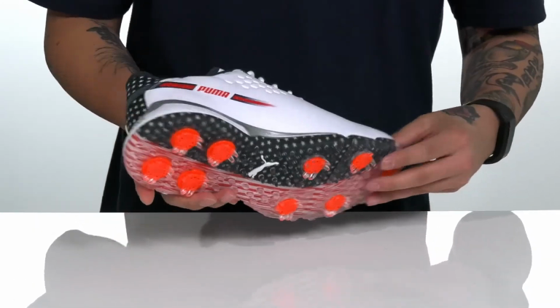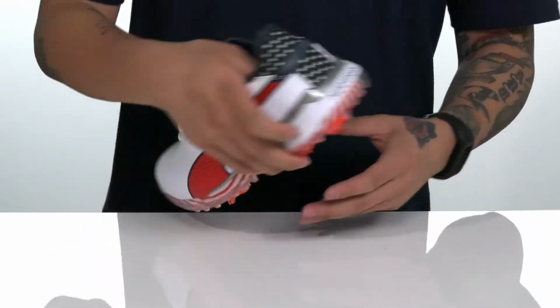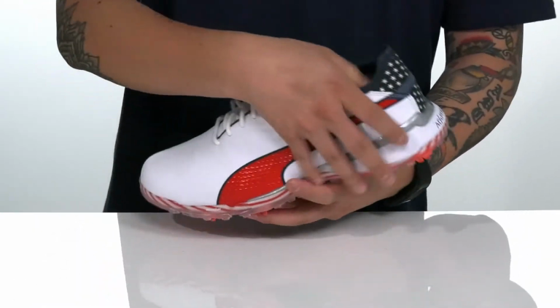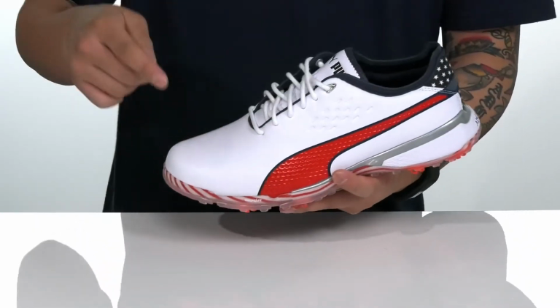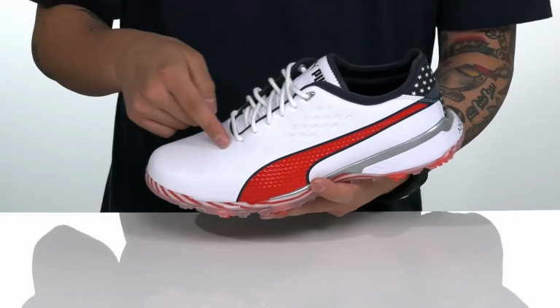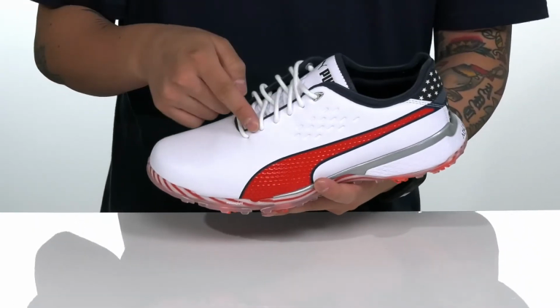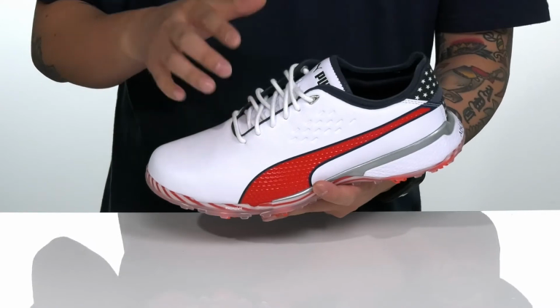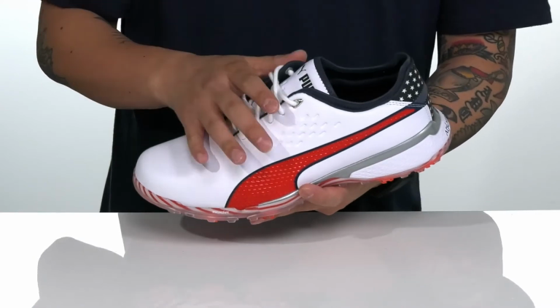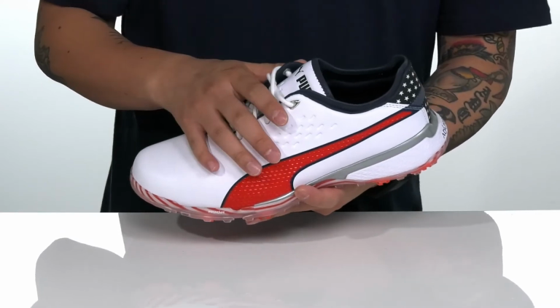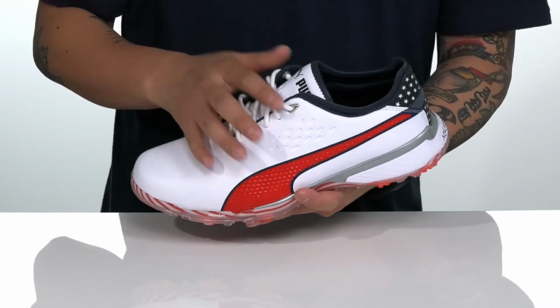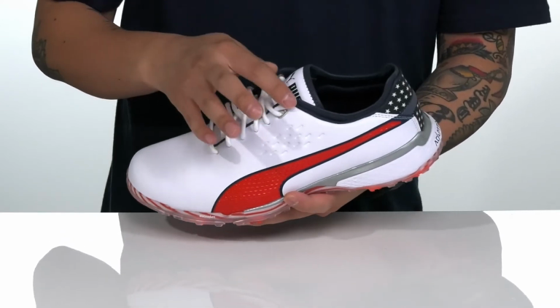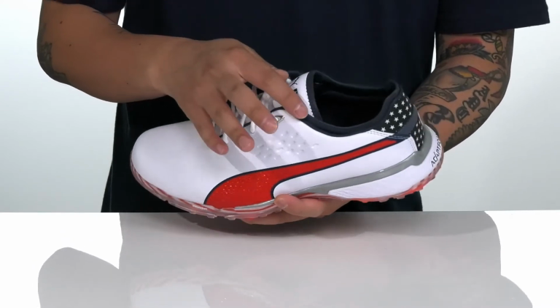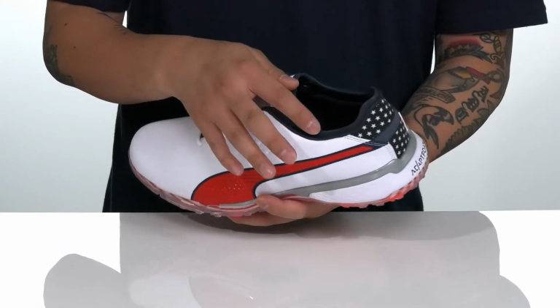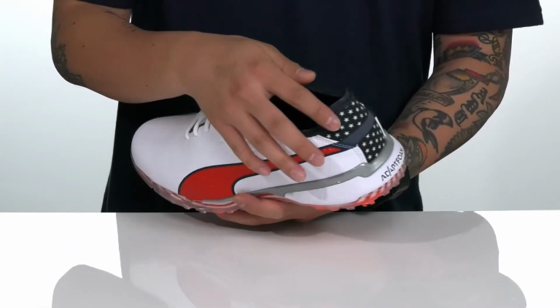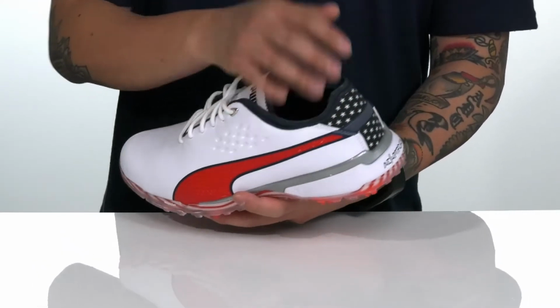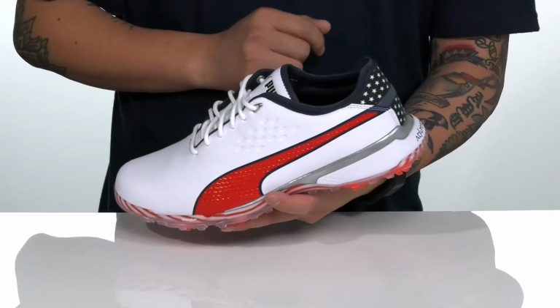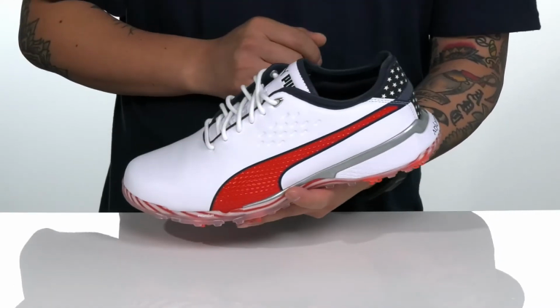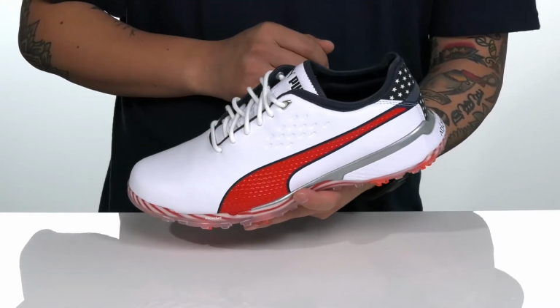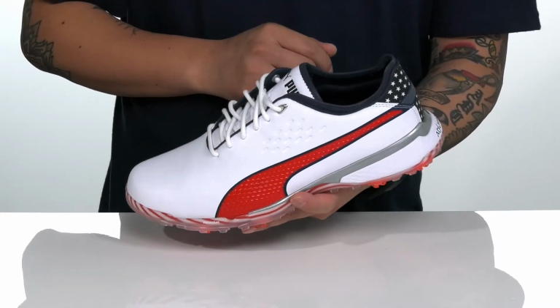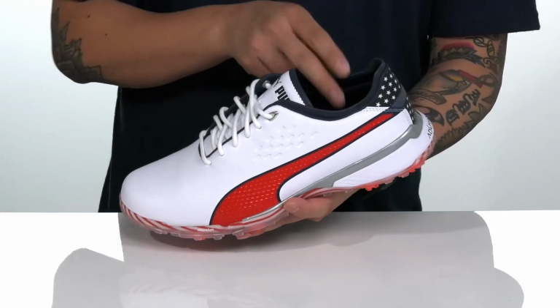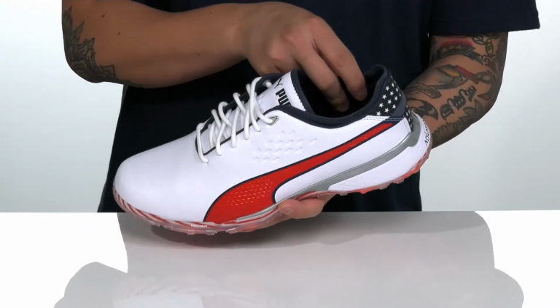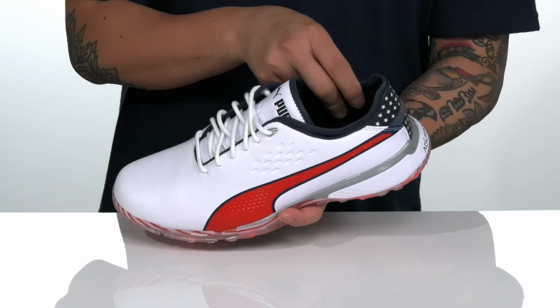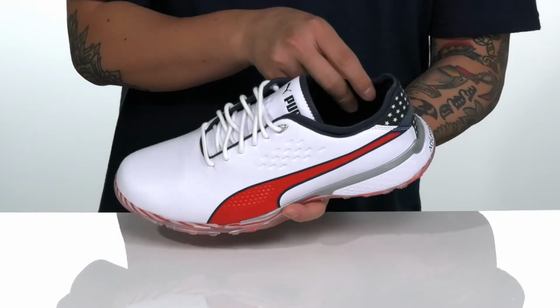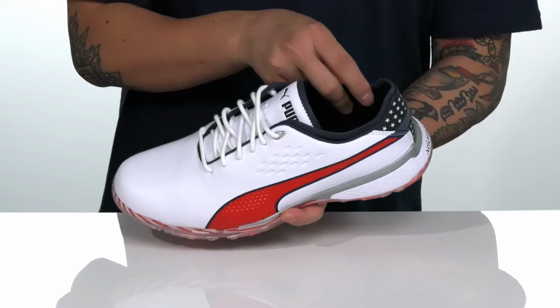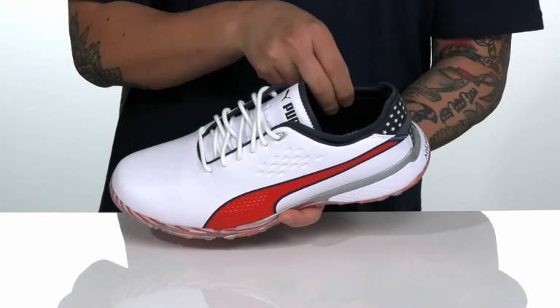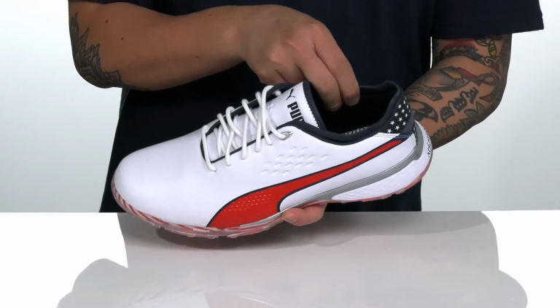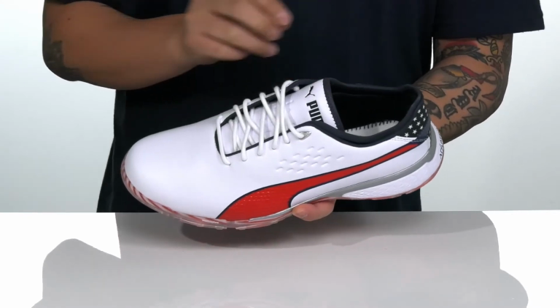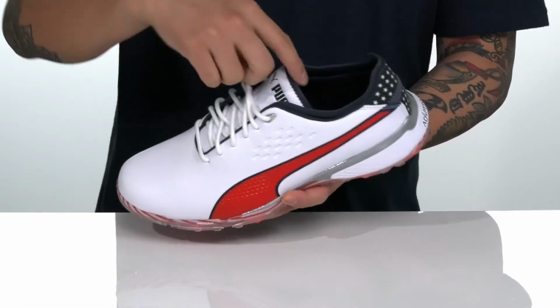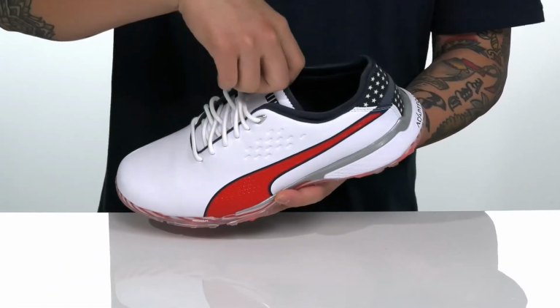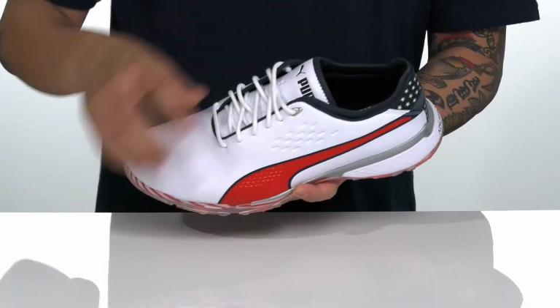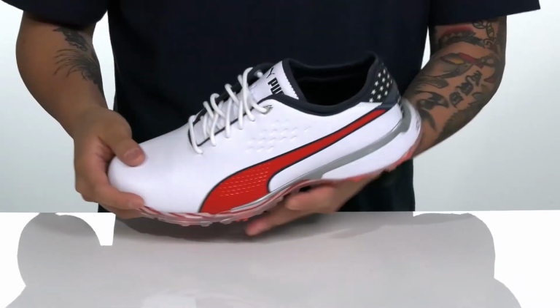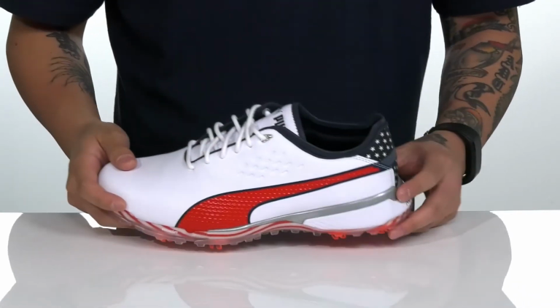You've also got this traditional lace-up design that provides a secure fit. Reflective materials in key areas so you can be seen in low-light situations, and a quick-drying textile lining with light padding features around the tongue and collar.